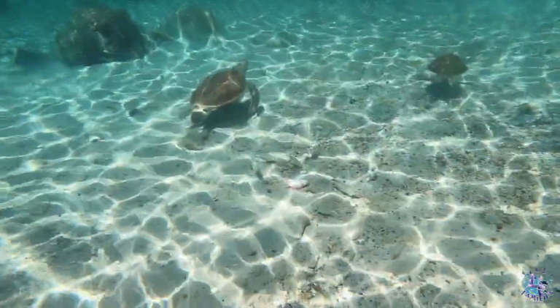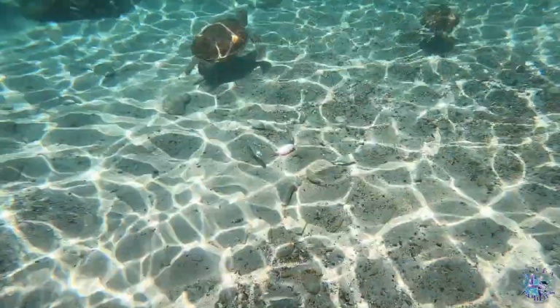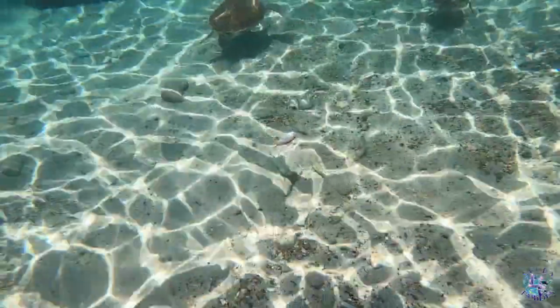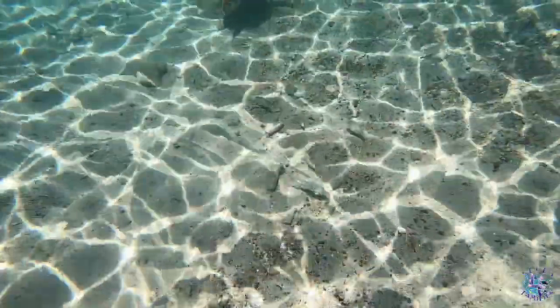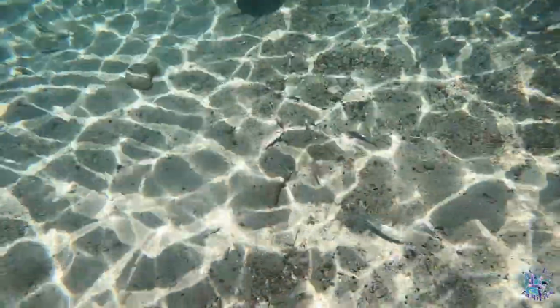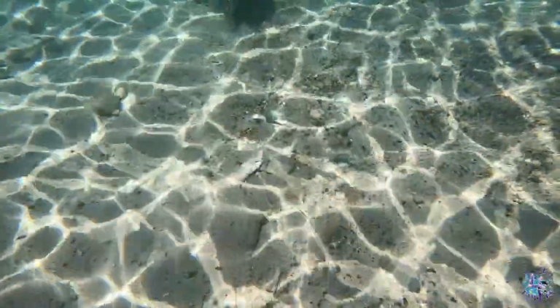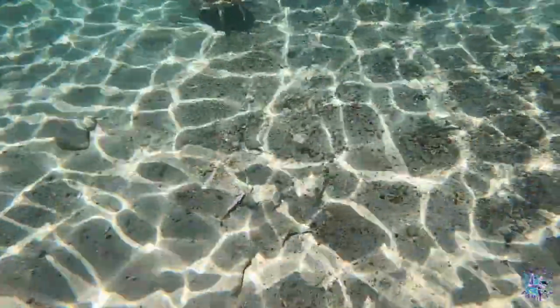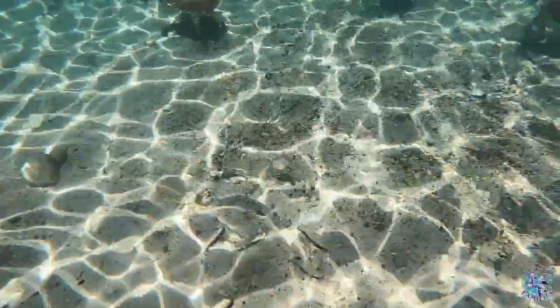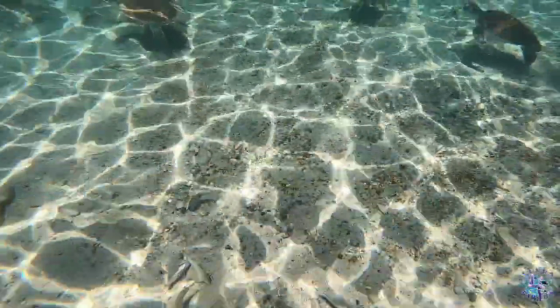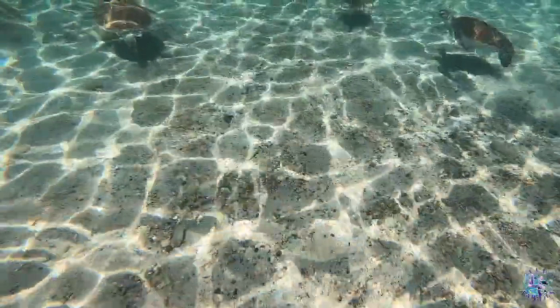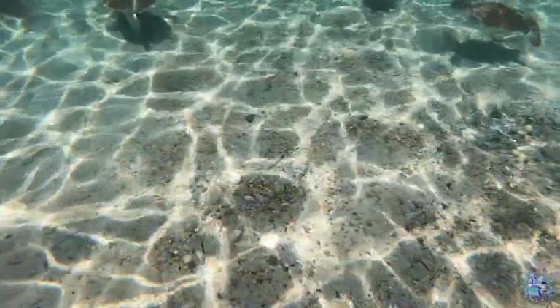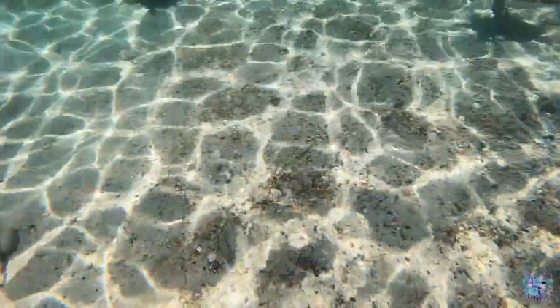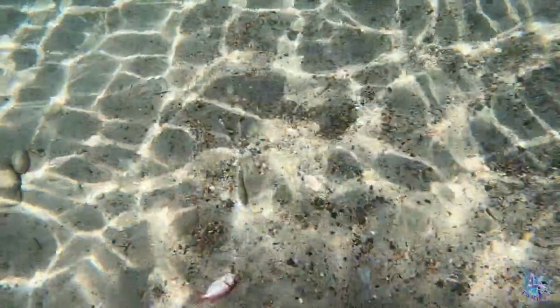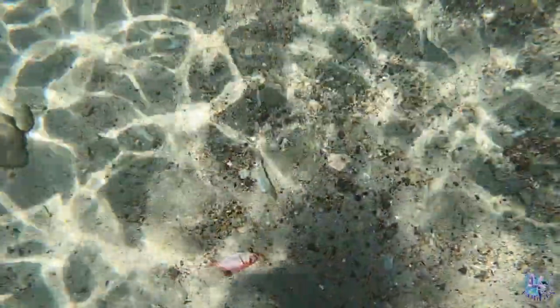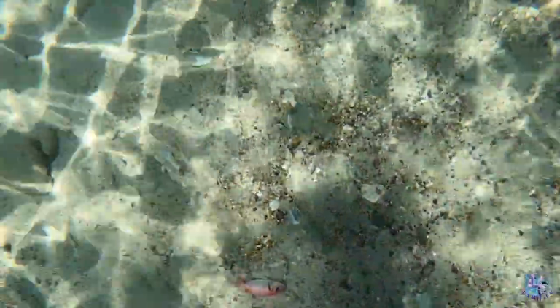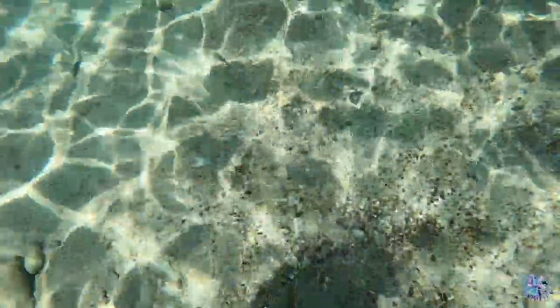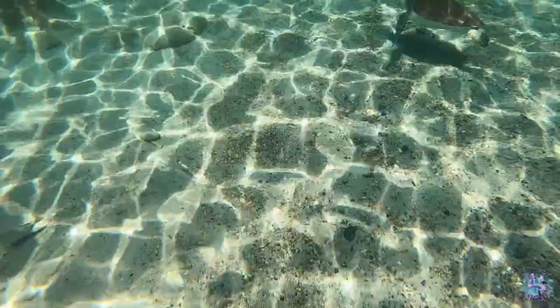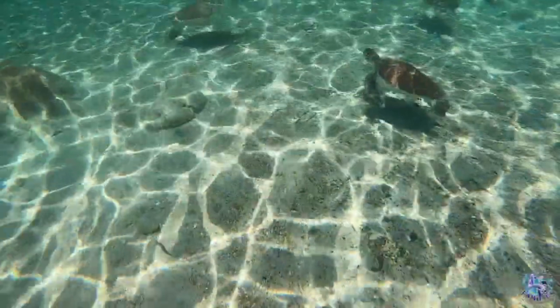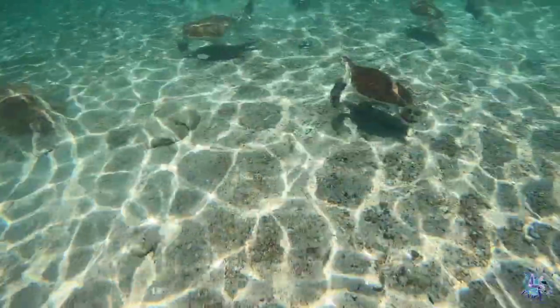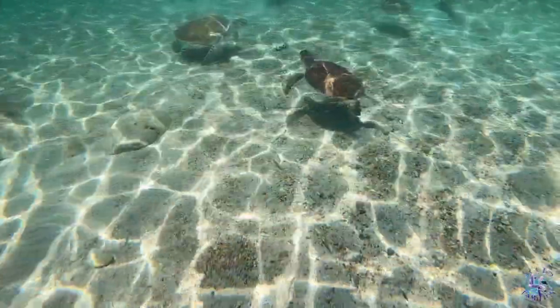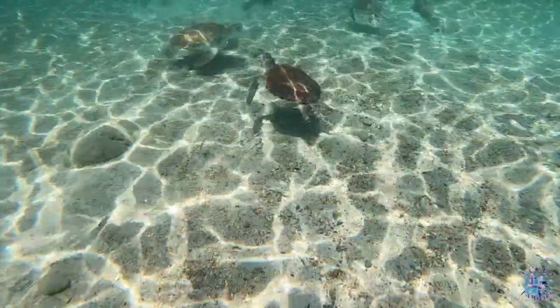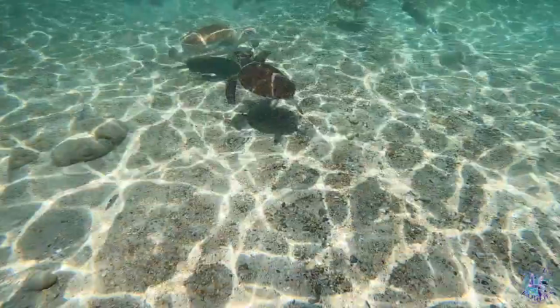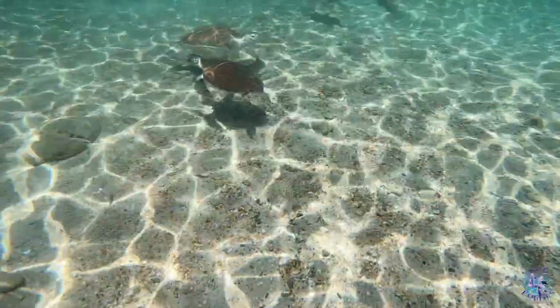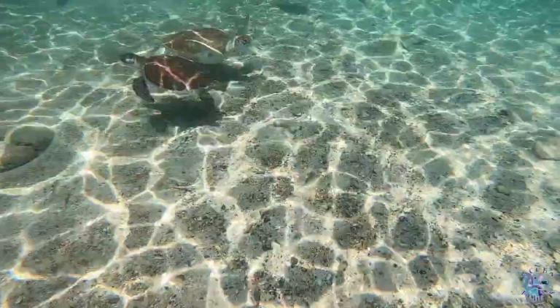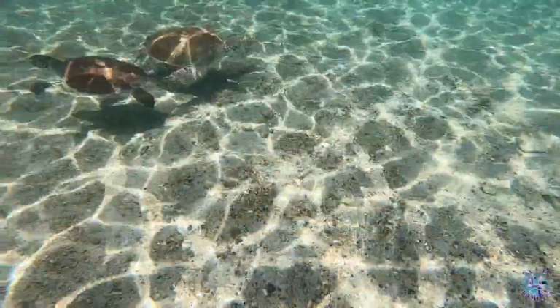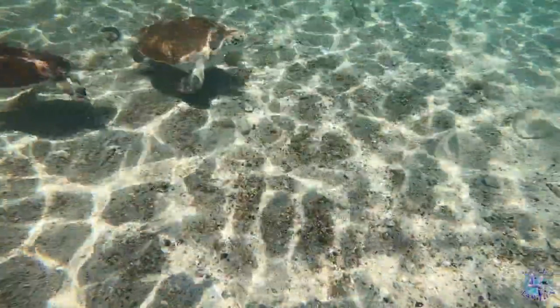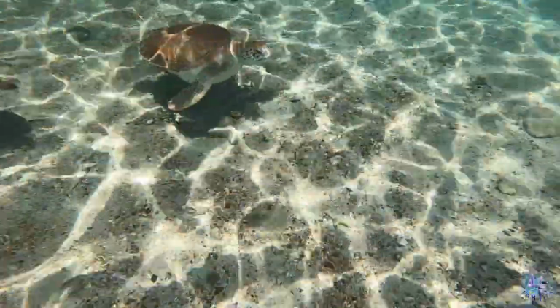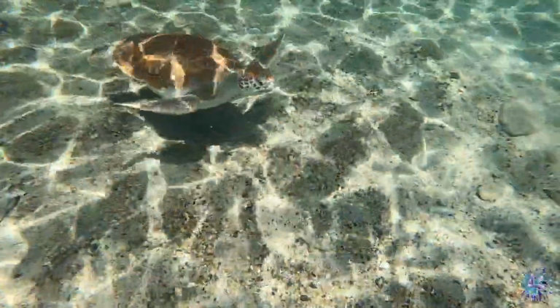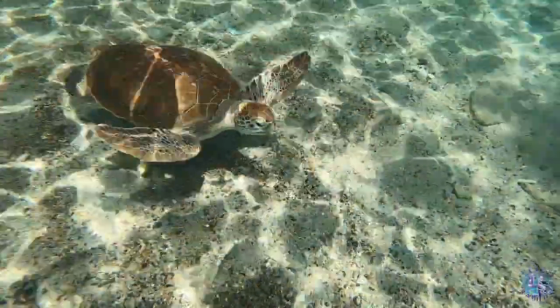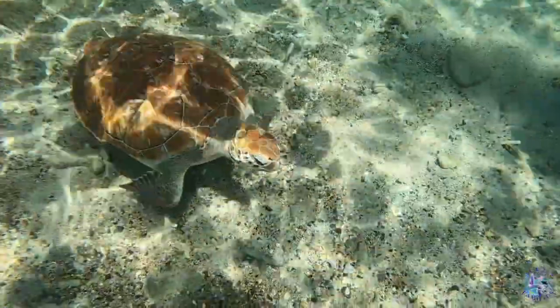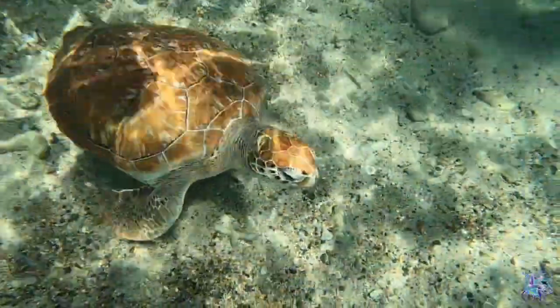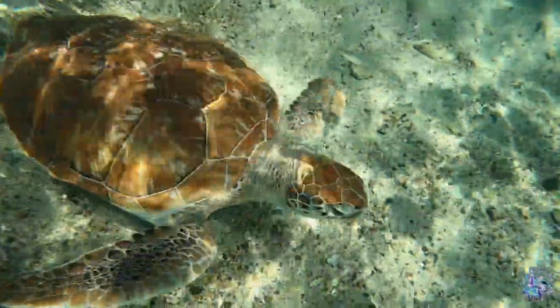Spot the dead fish here — a throwaway from the fishermen. This is what the turtles come in for. They come in to pick up the scraps they can find: sometimes it's octopus, sometimes it's leftover fish.